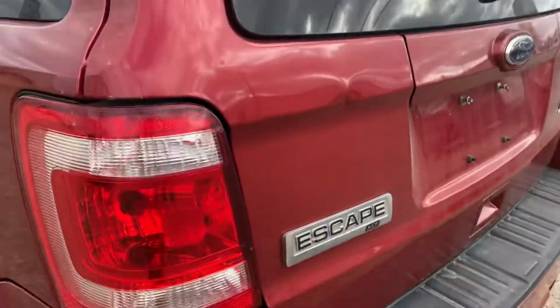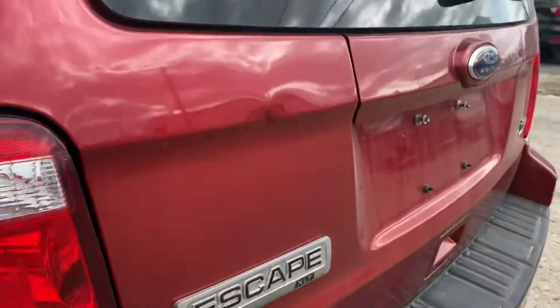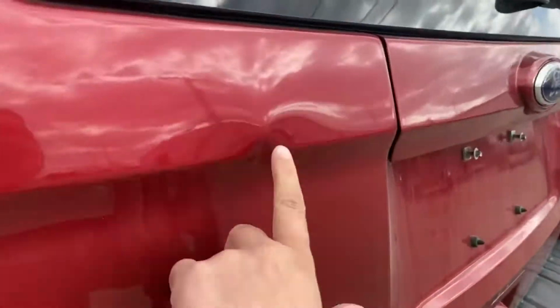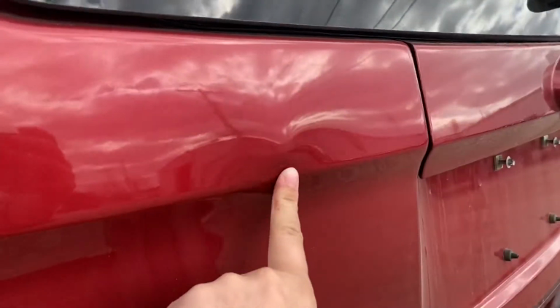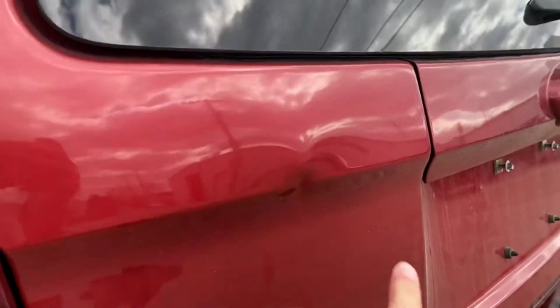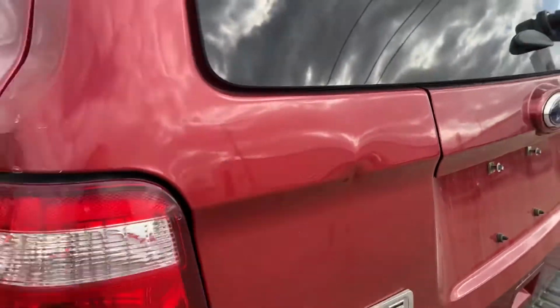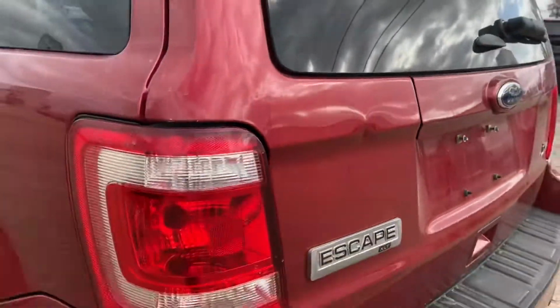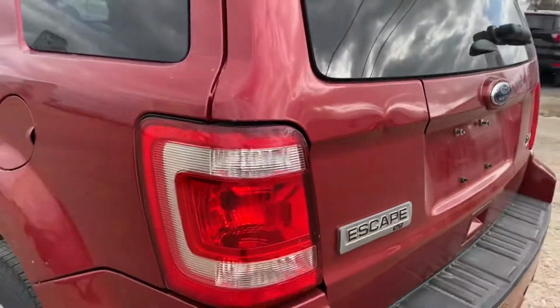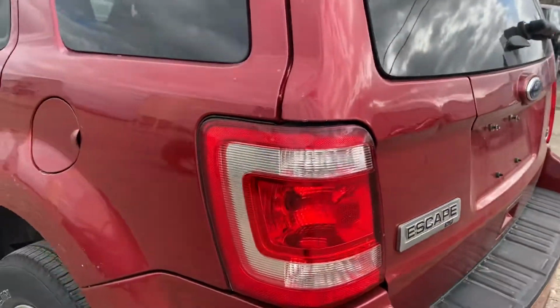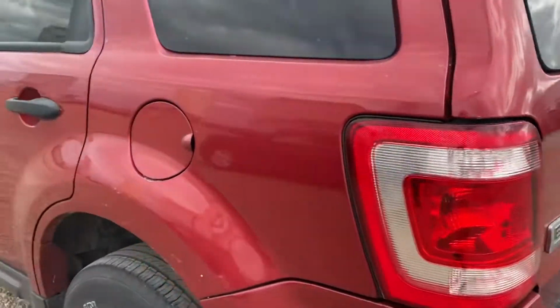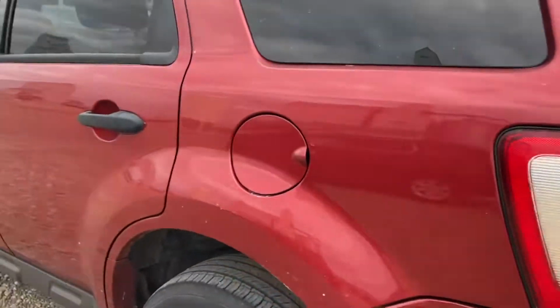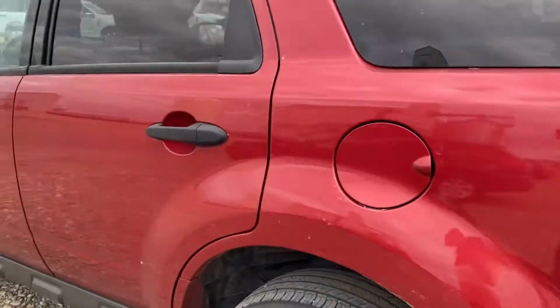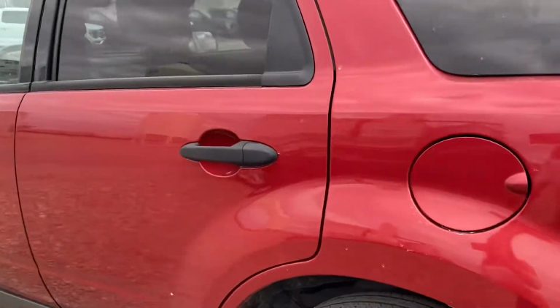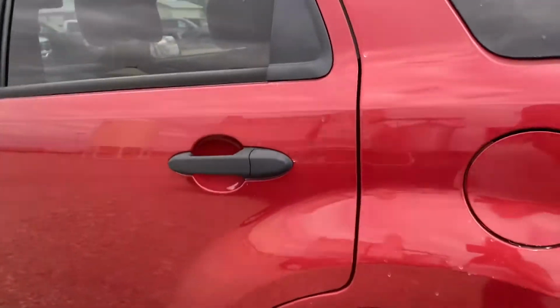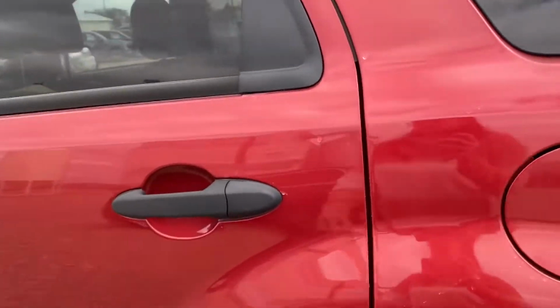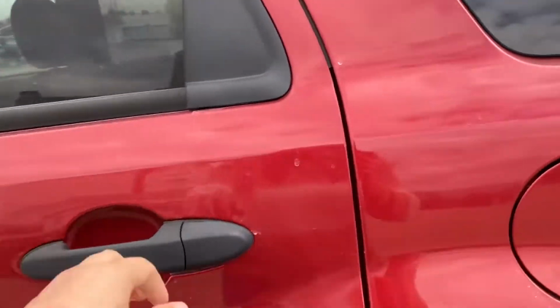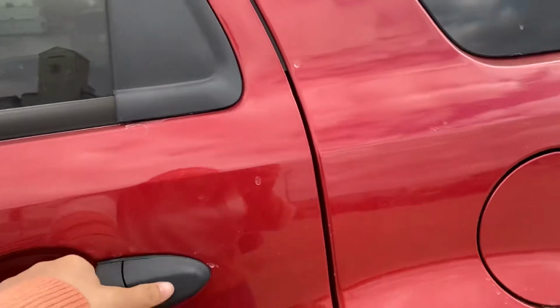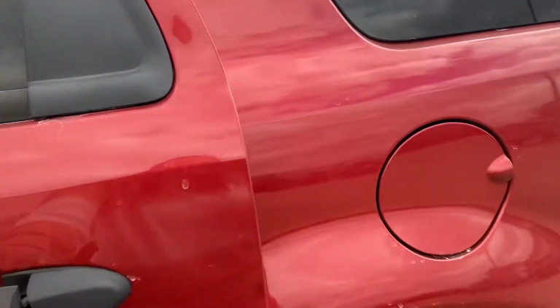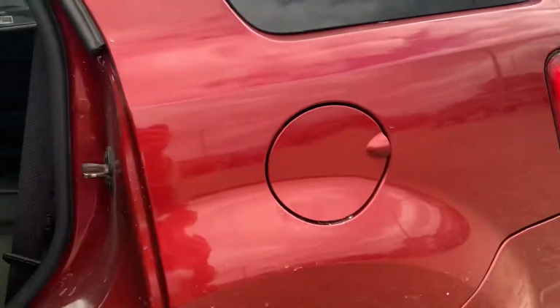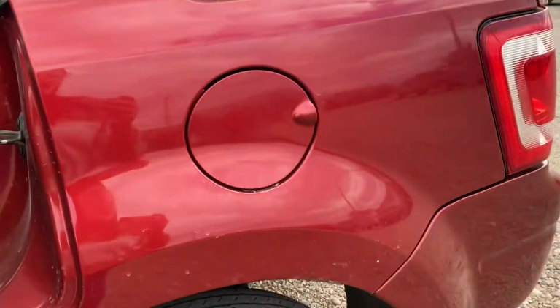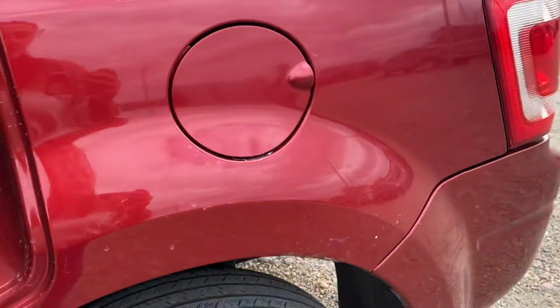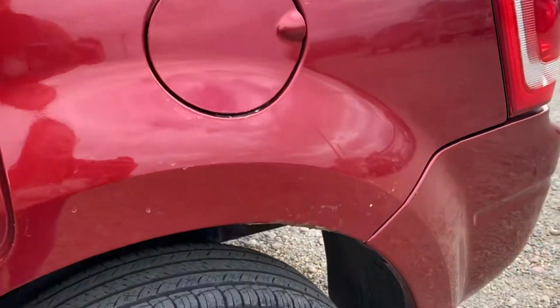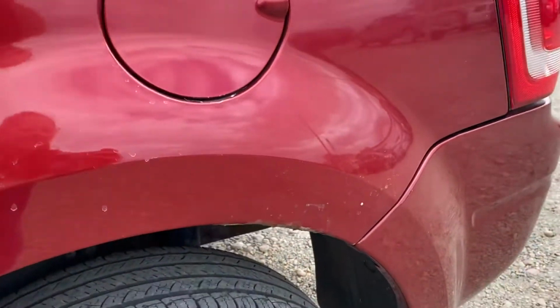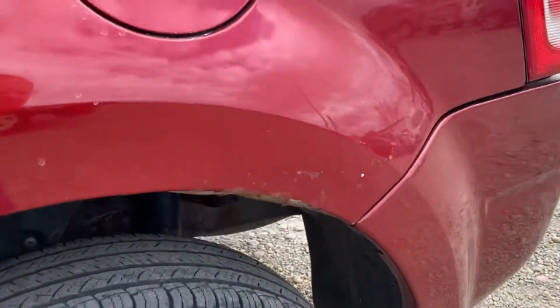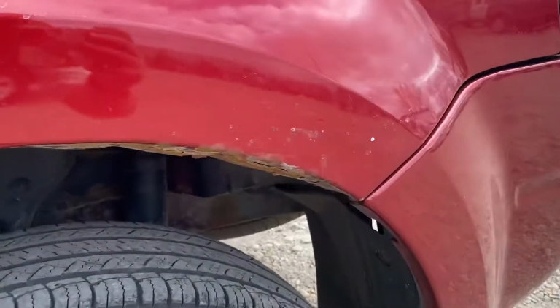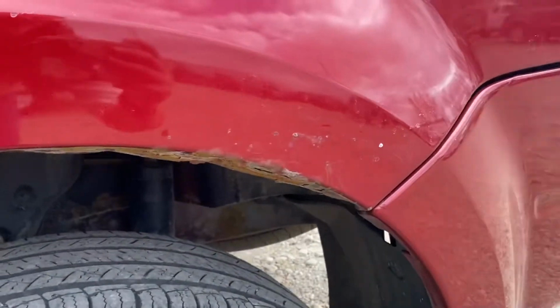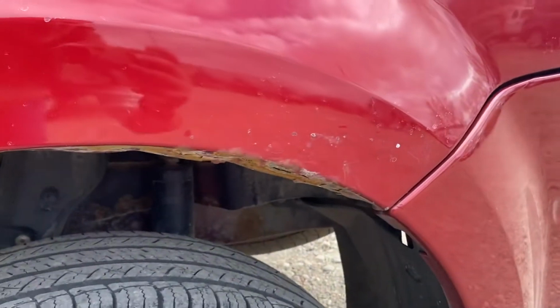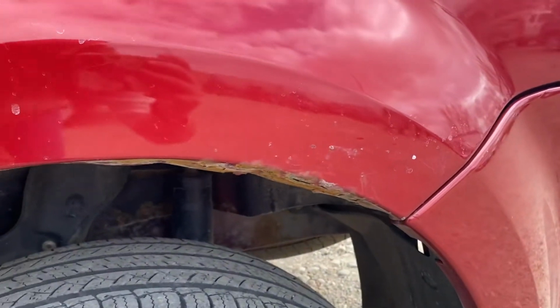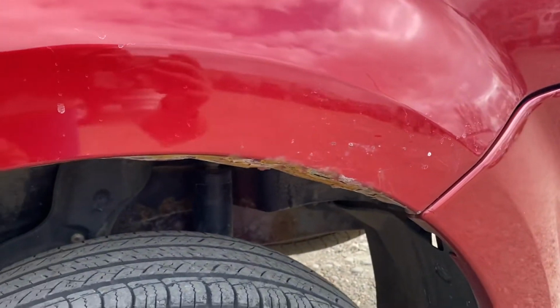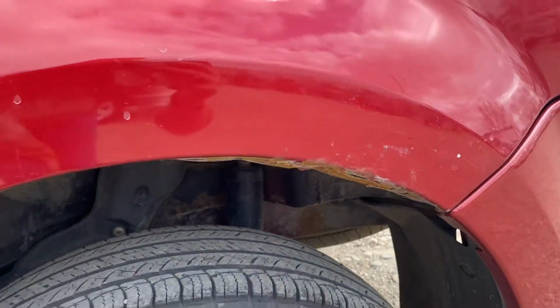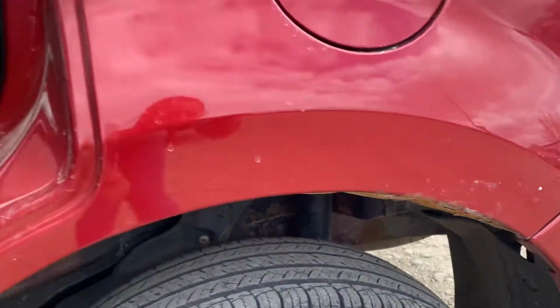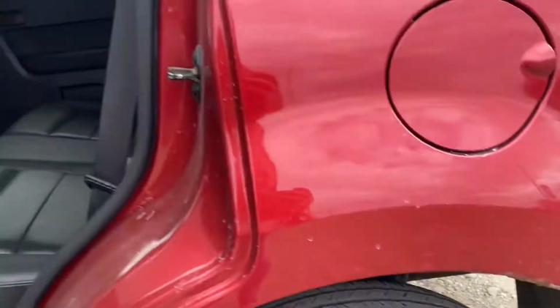A little bit of a dent here on the back lift gate as well — just want to point that out. Again, on this side, just a little bit of rust here as you can see.